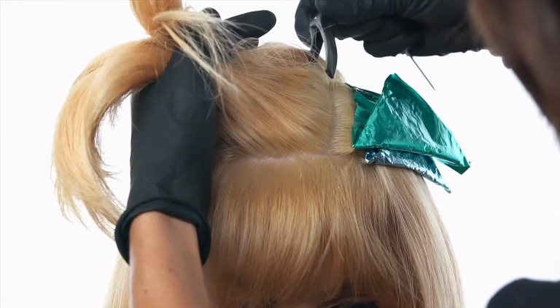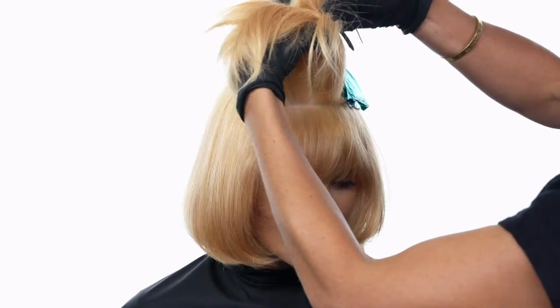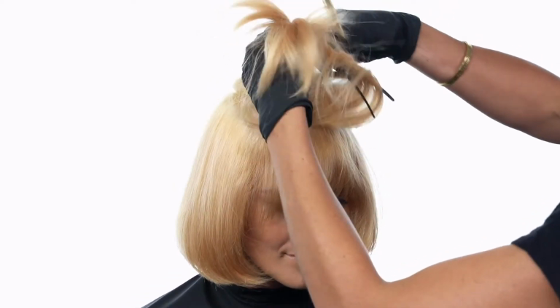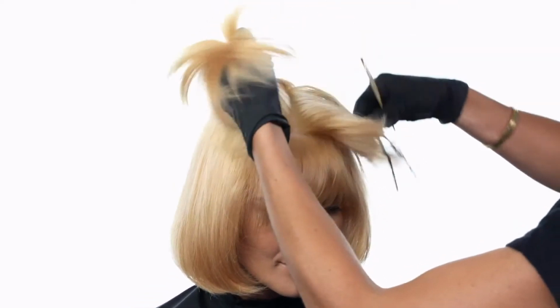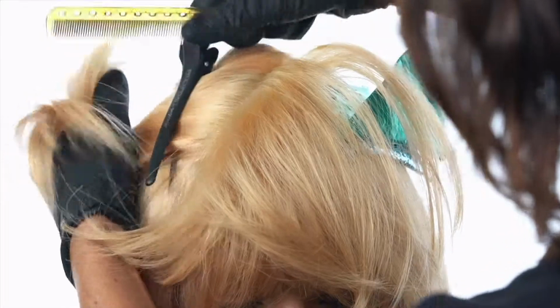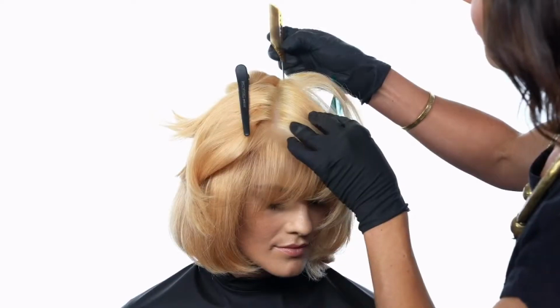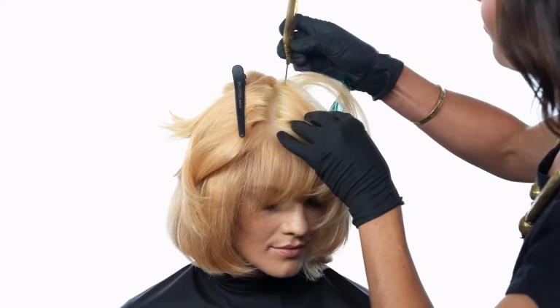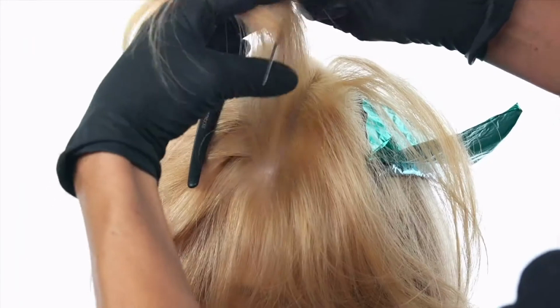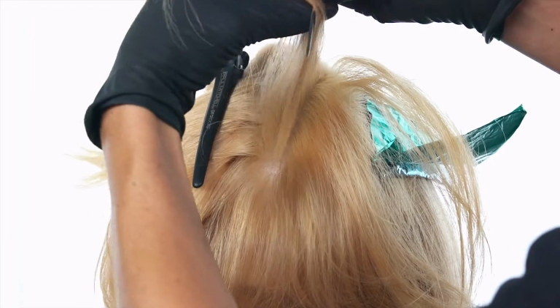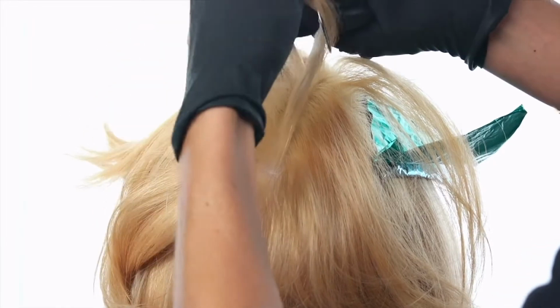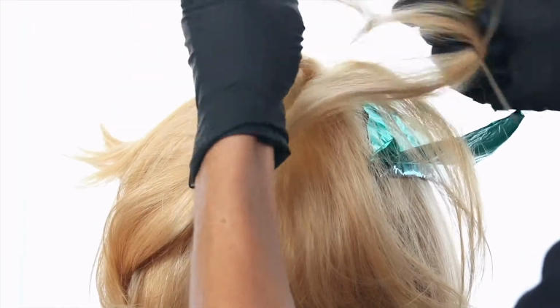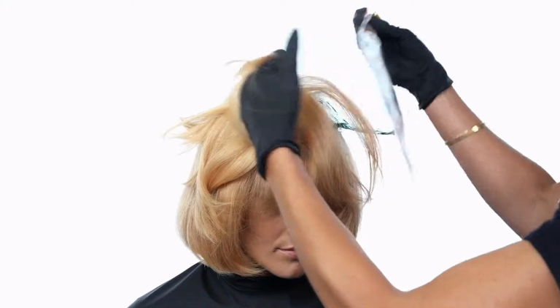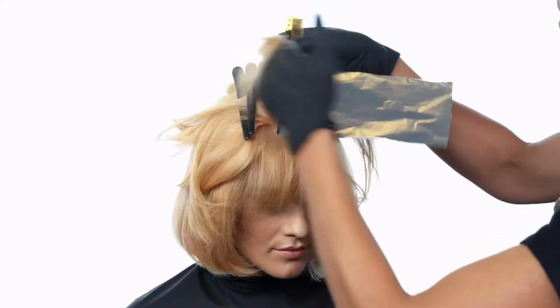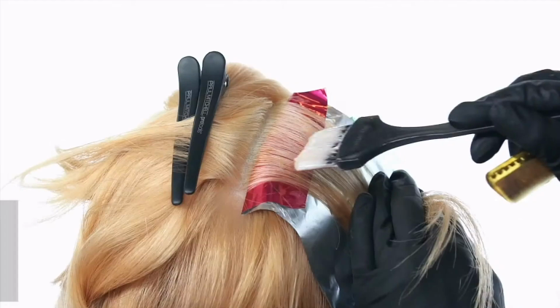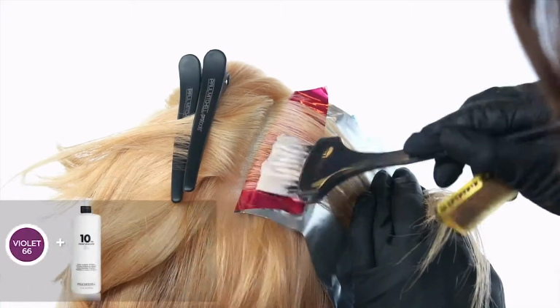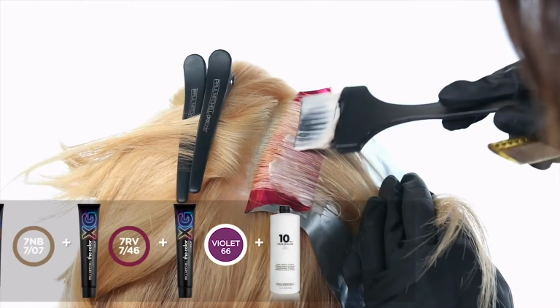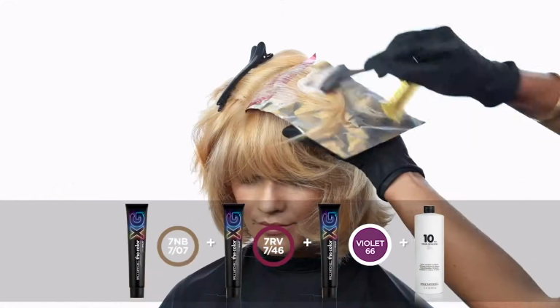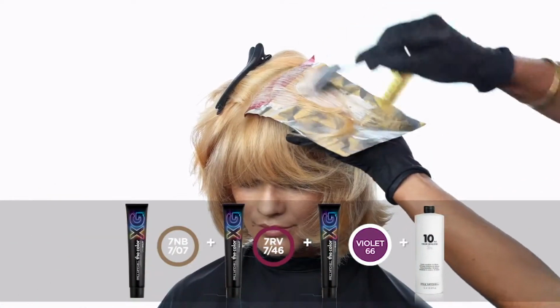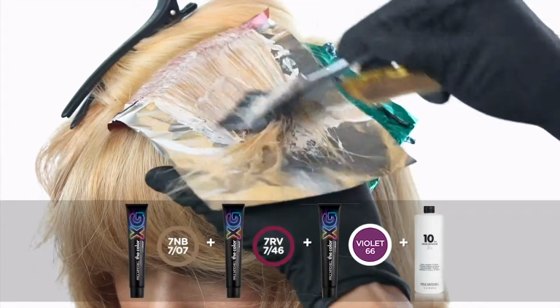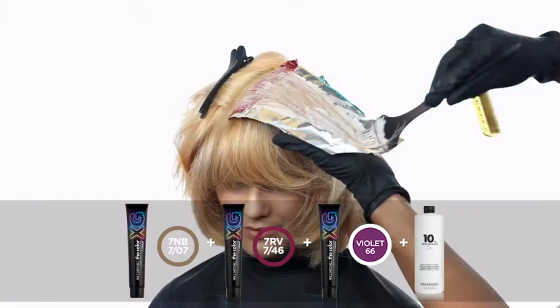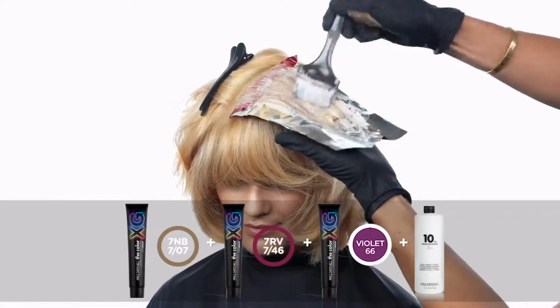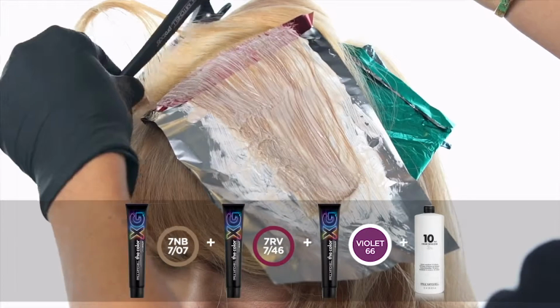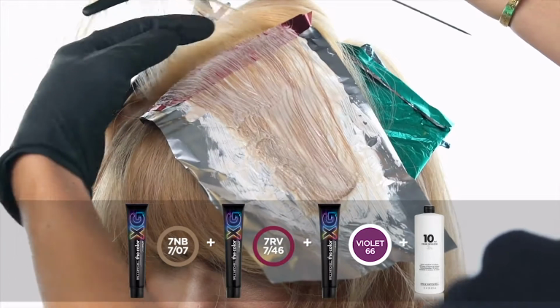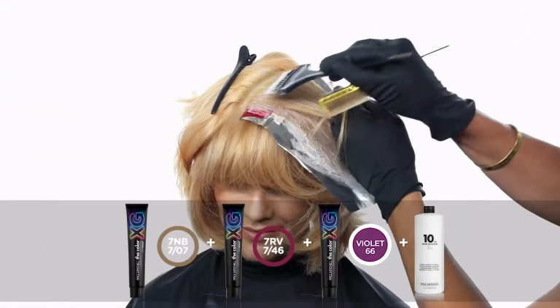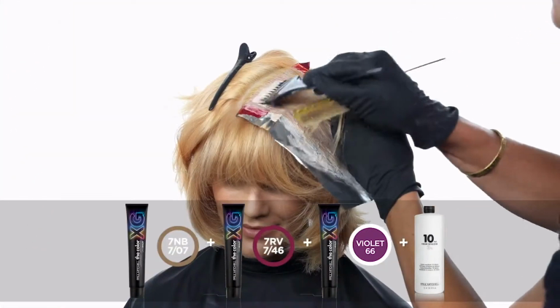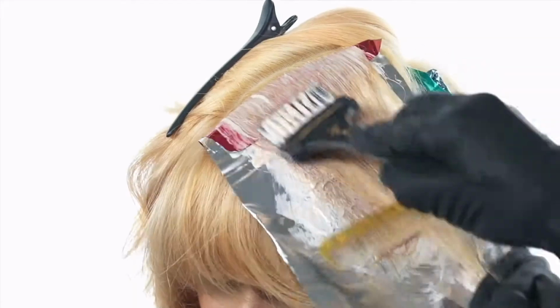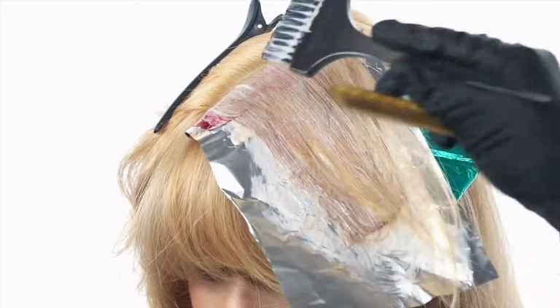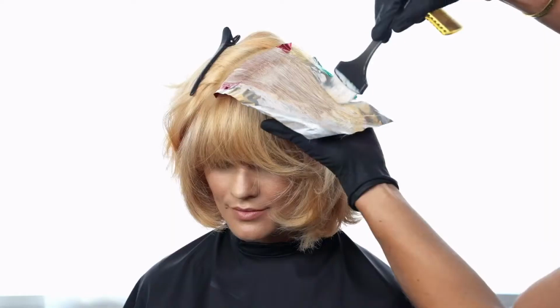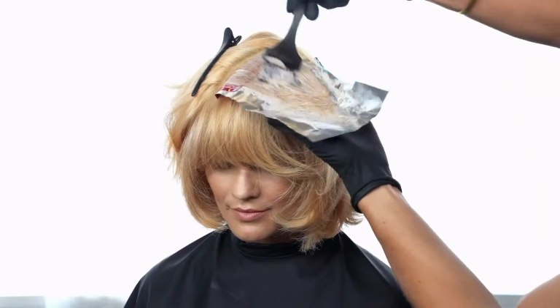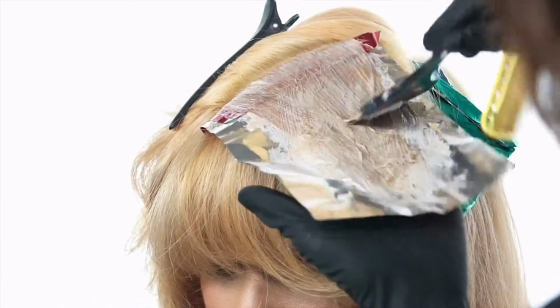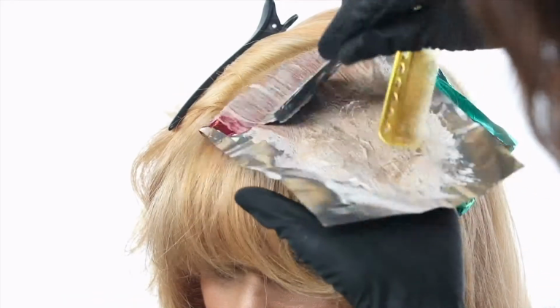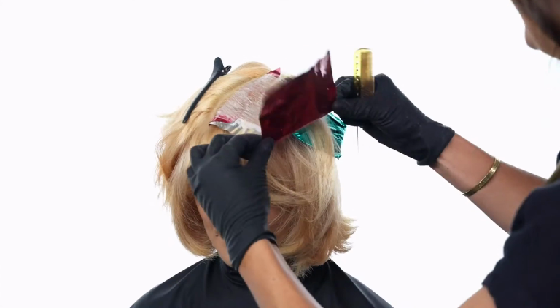Pivot to the right side of the head and leave some hair out in between your next foil. Create a horizontal diagonal slice and apply 7NB with 7RV Enhanced with Violet Intensifier.